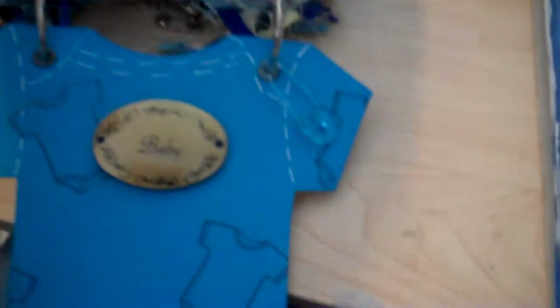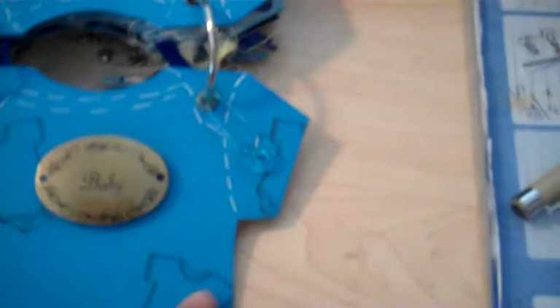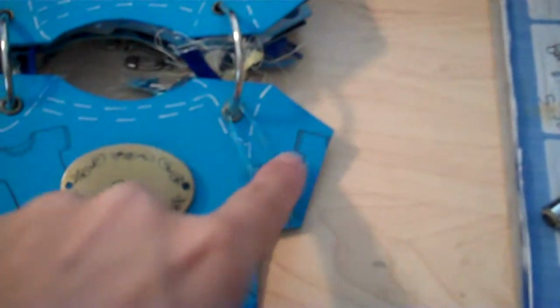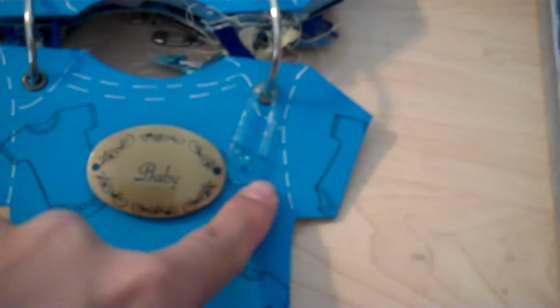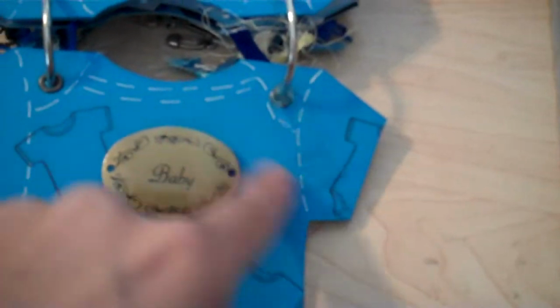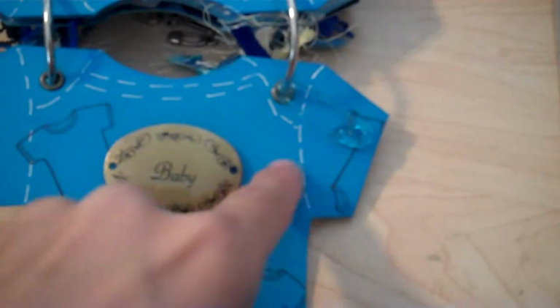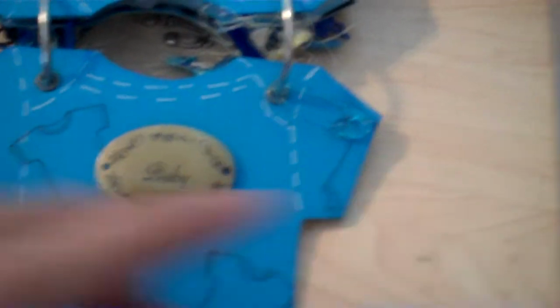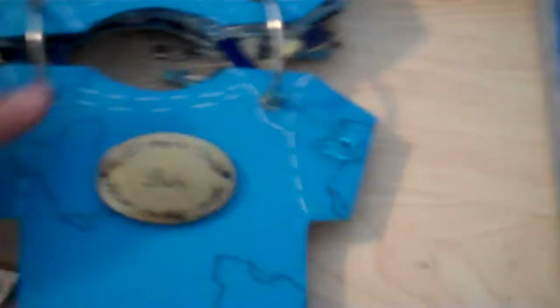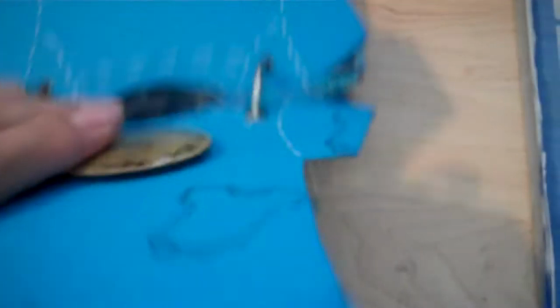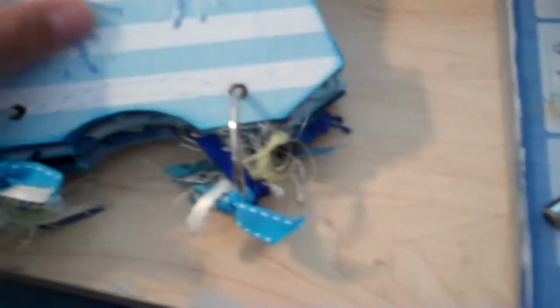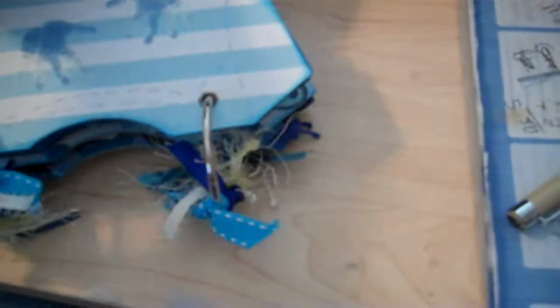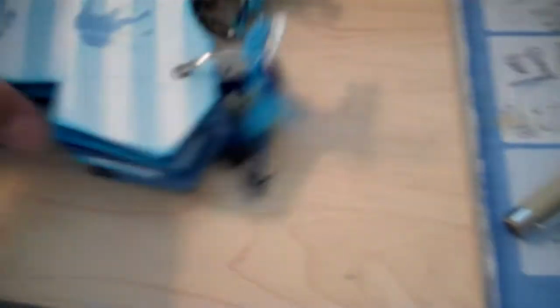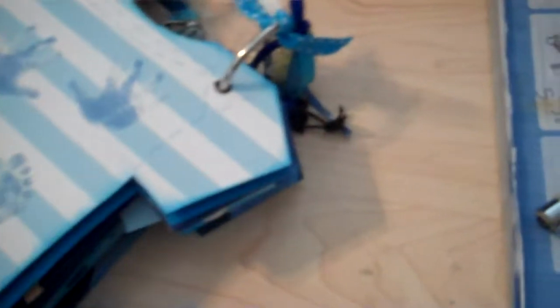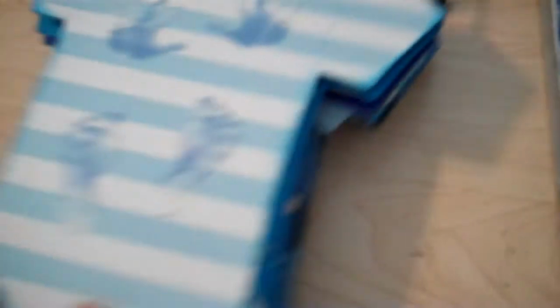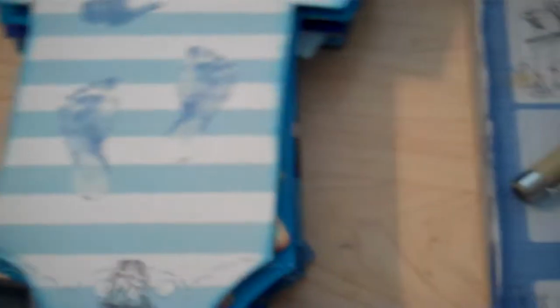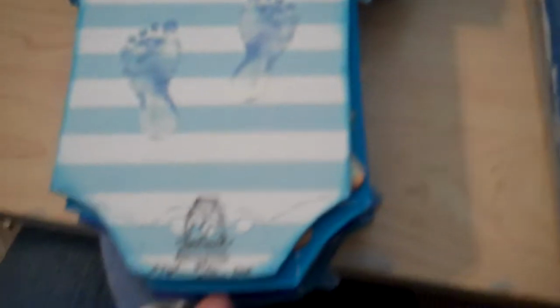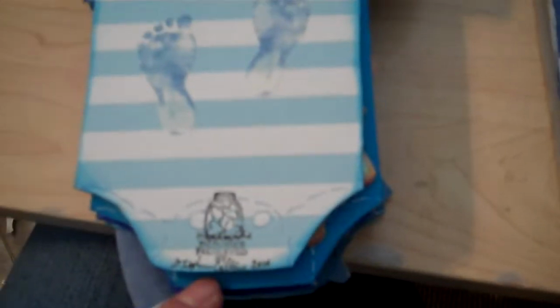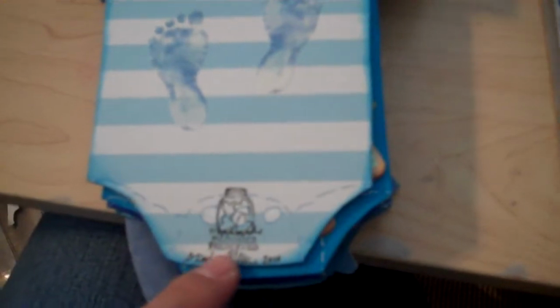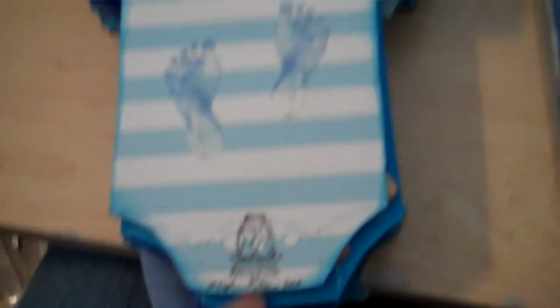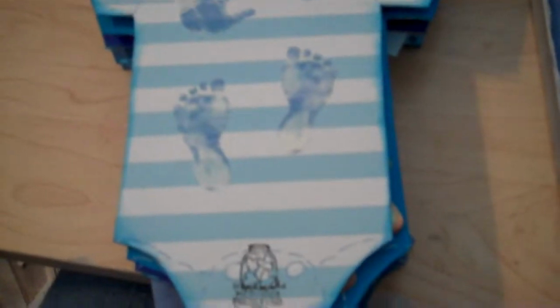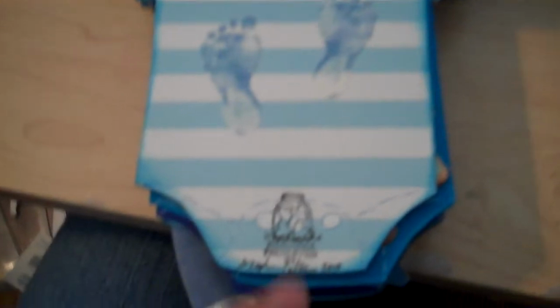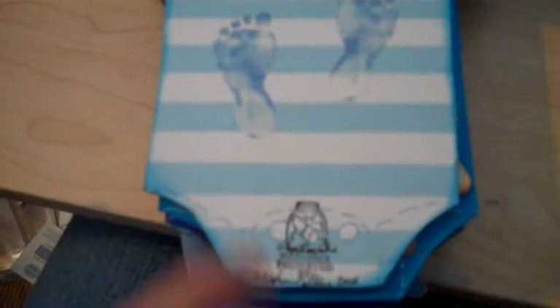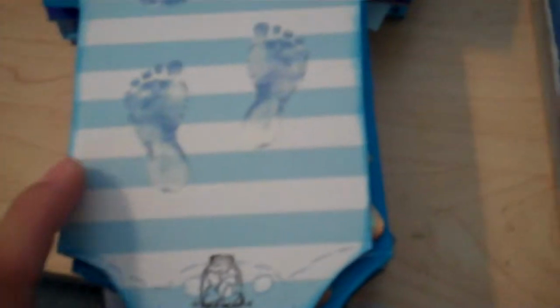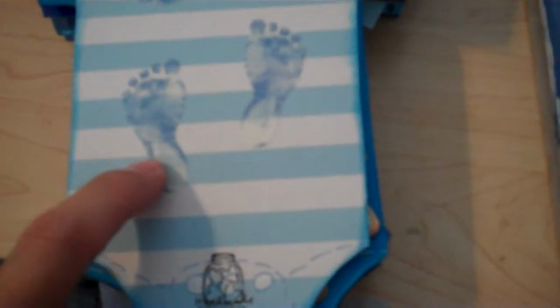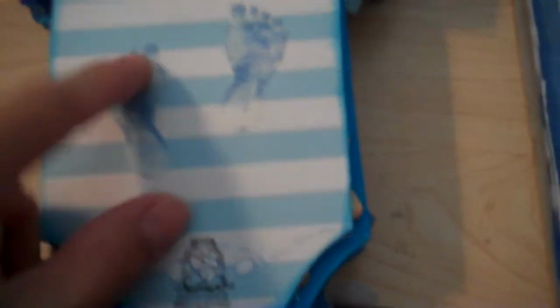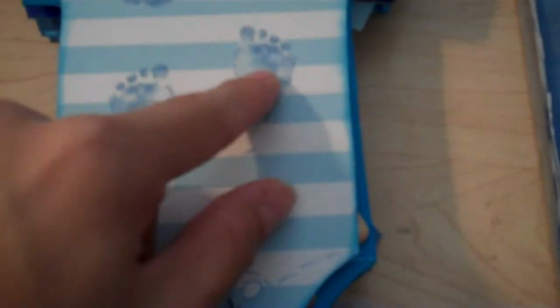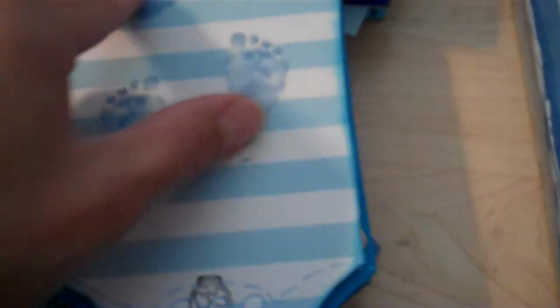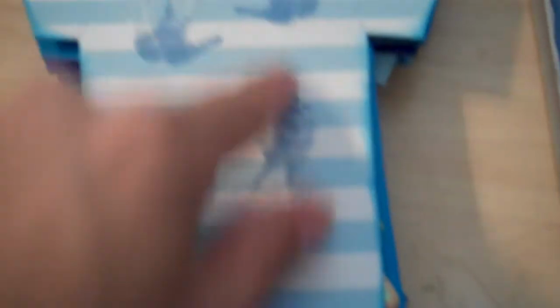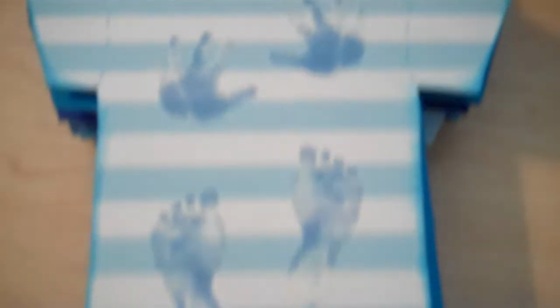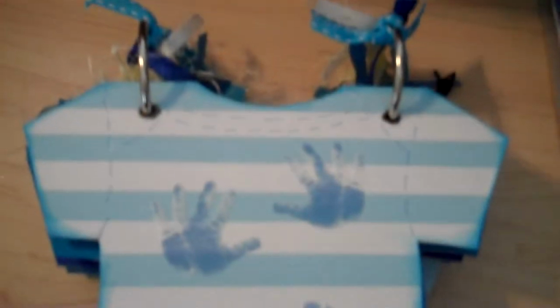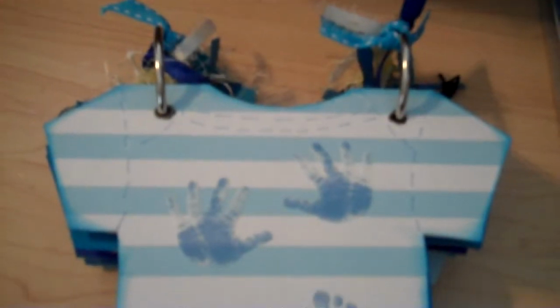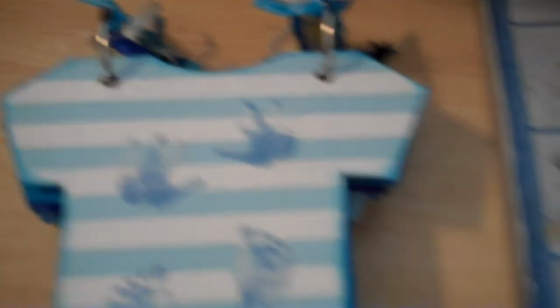Then I added a little safety pin. And then on this side I put 'handmade memories preserved by,' with little feet and hands. And that's it.